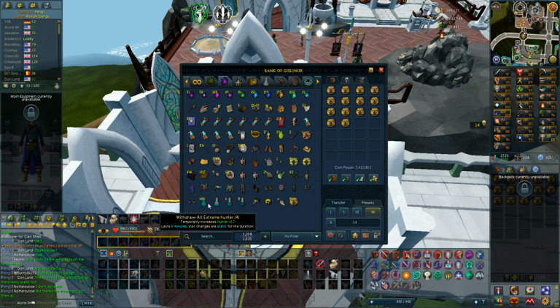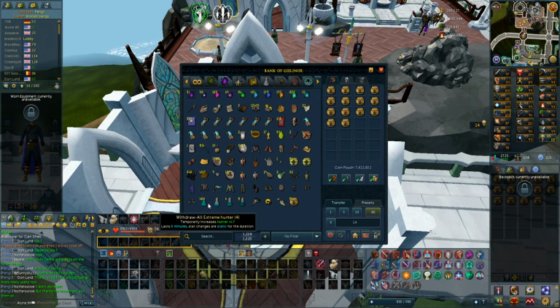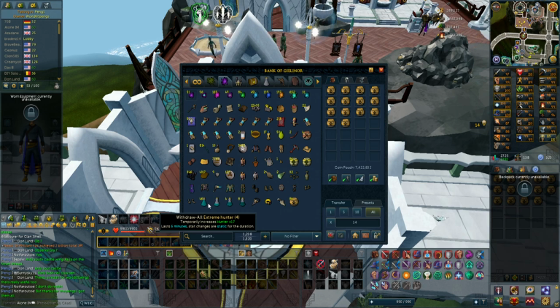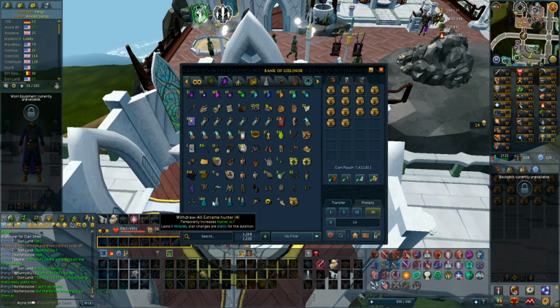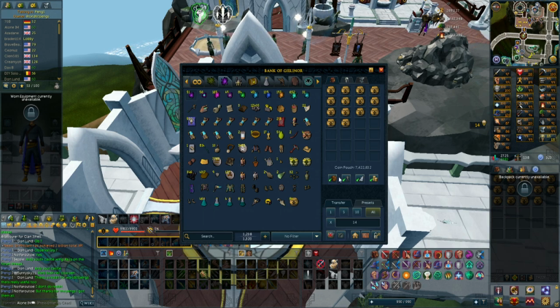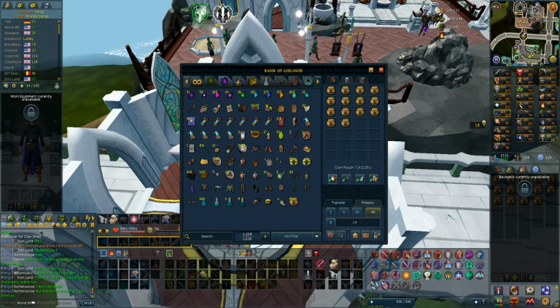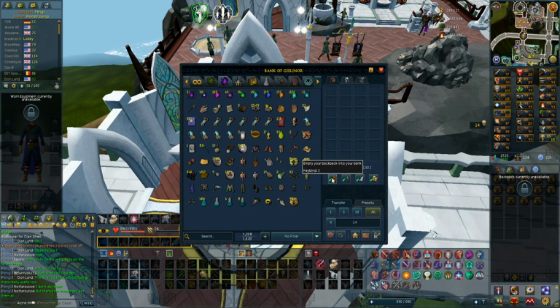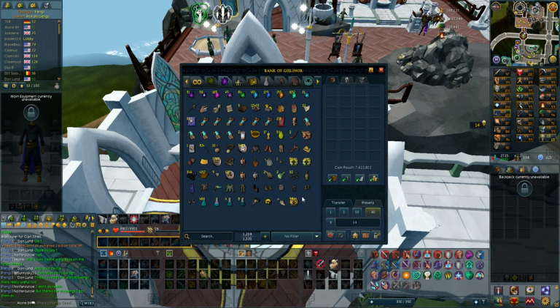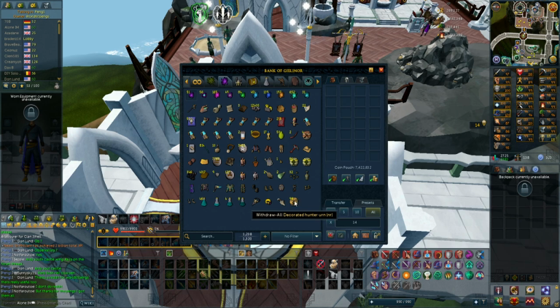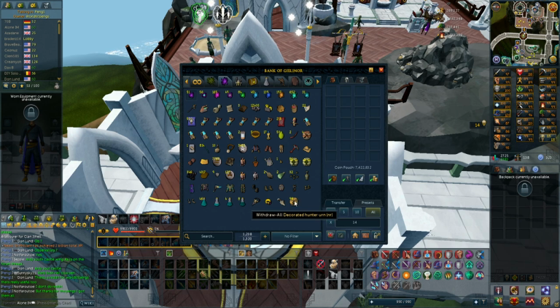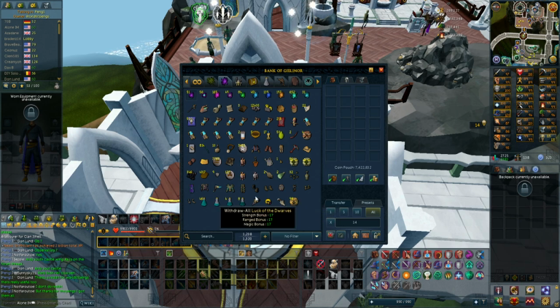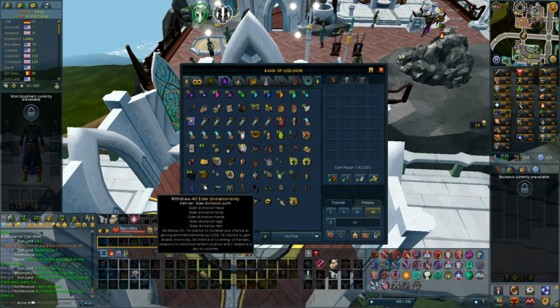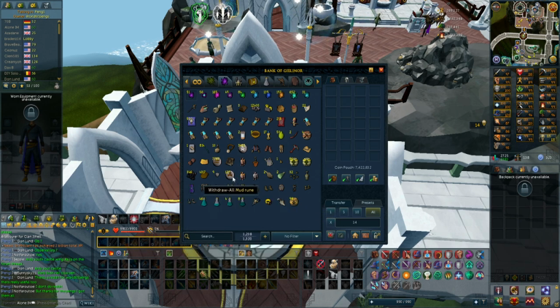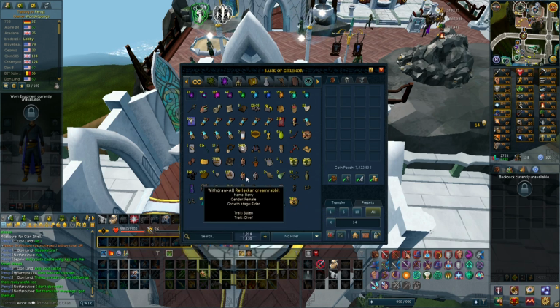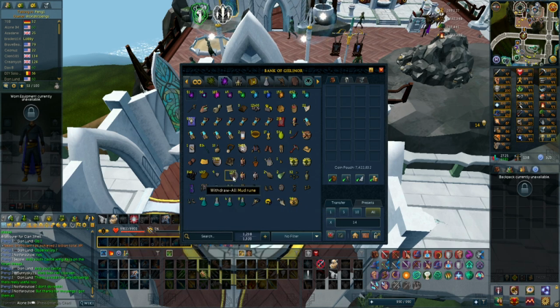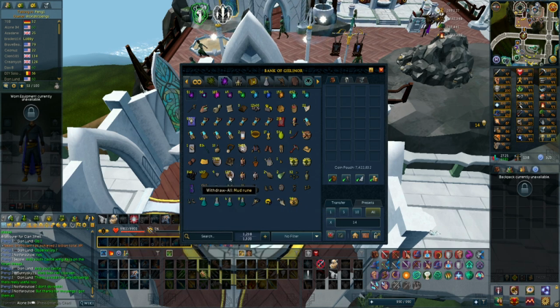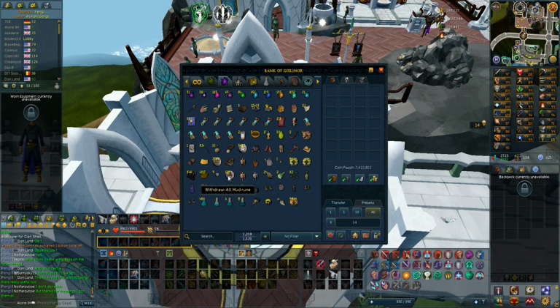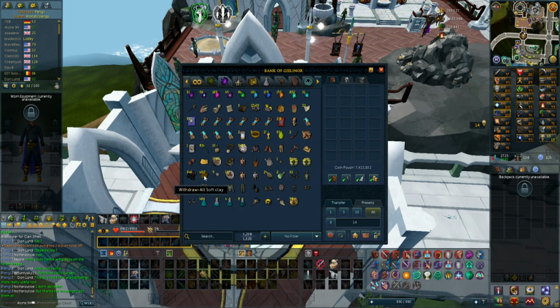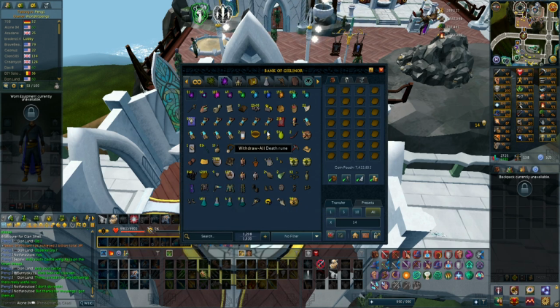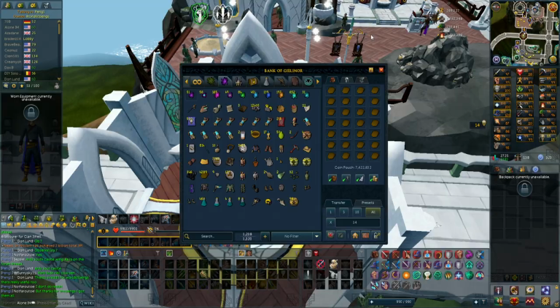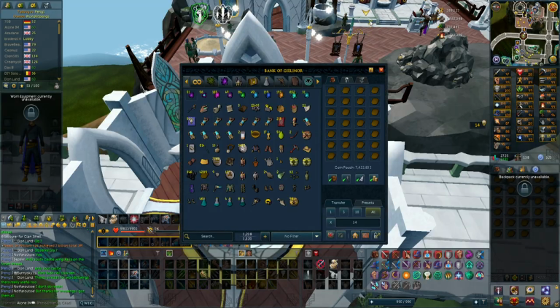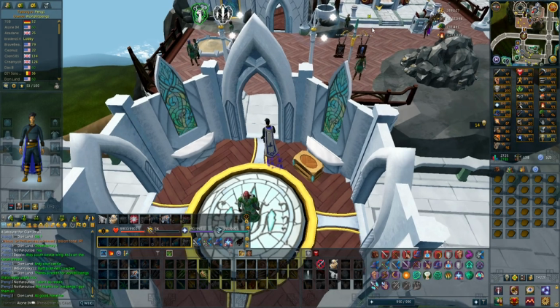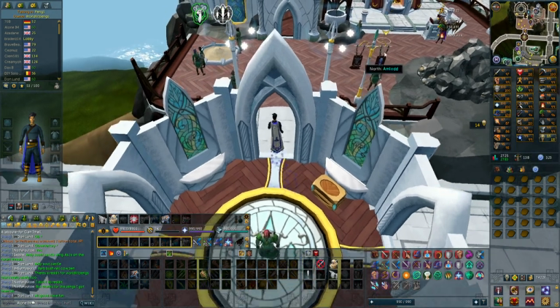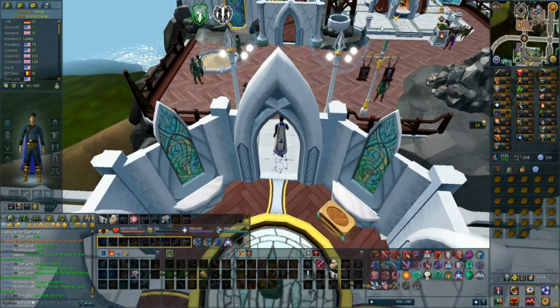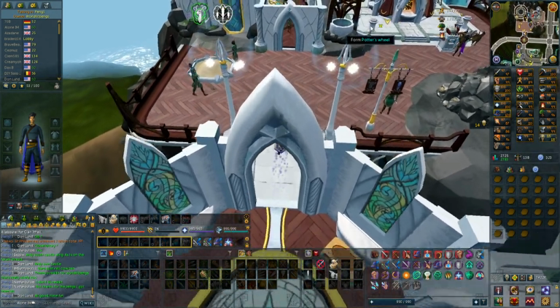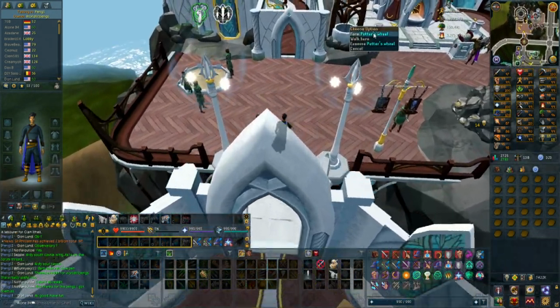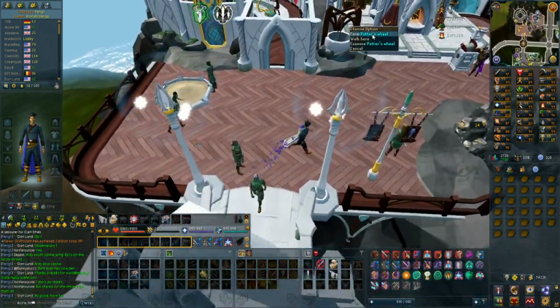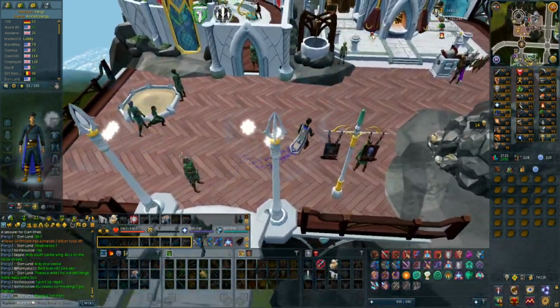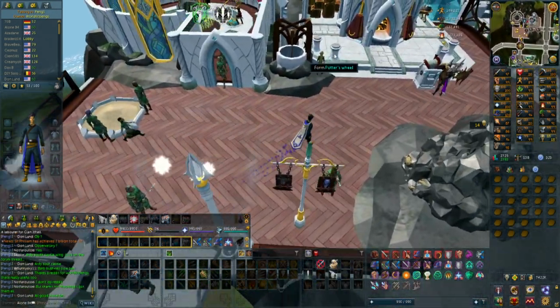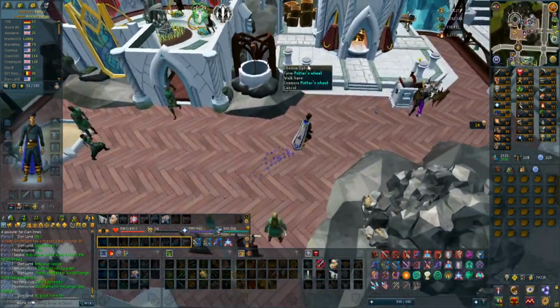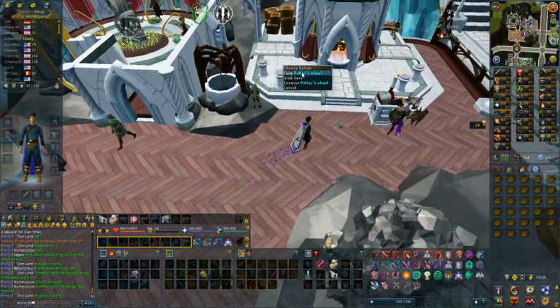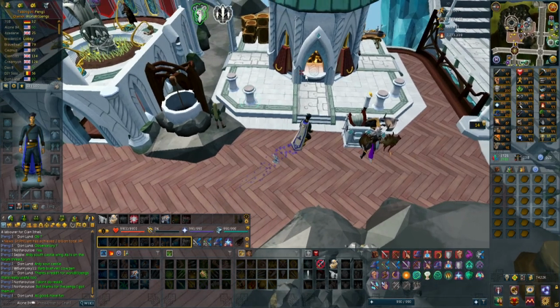Now I should have all the potions I need for 99 Hunter. I'm also making some Urns — I'll only be able to make 127 because that's all the mud runes I have, but I don't need Urns all the way to 99. It's a nice bonus, but not required.